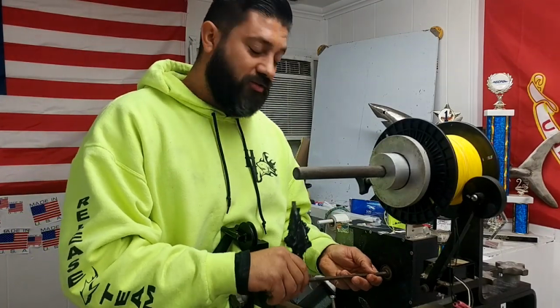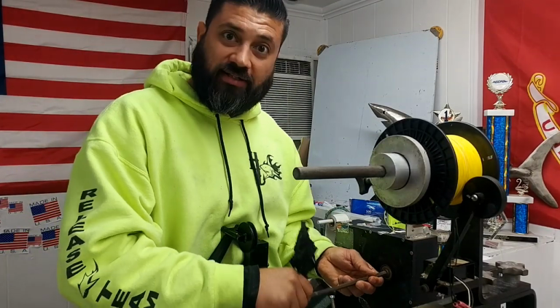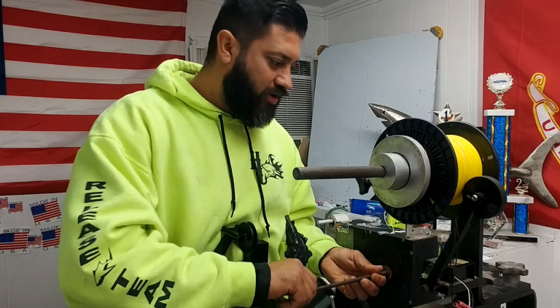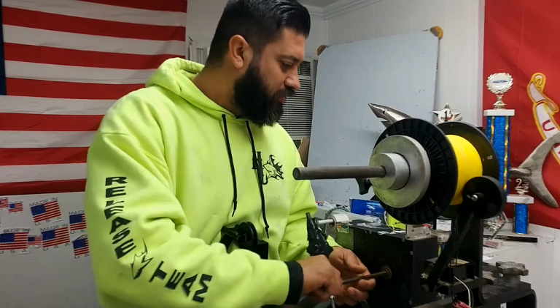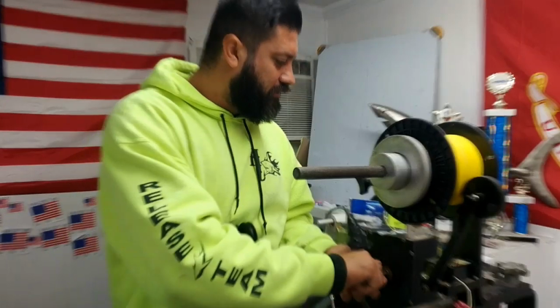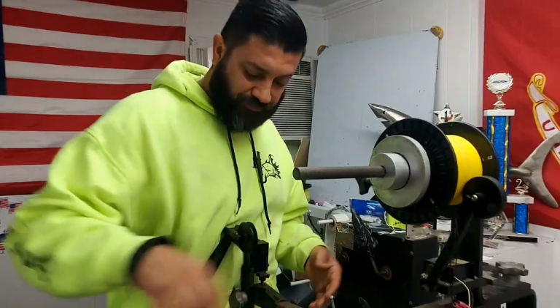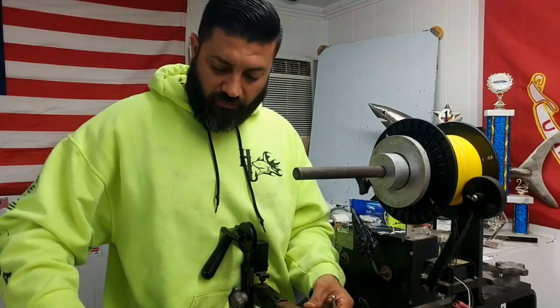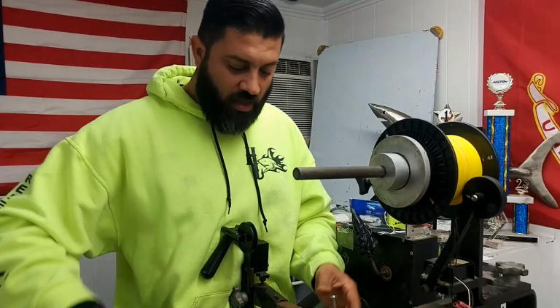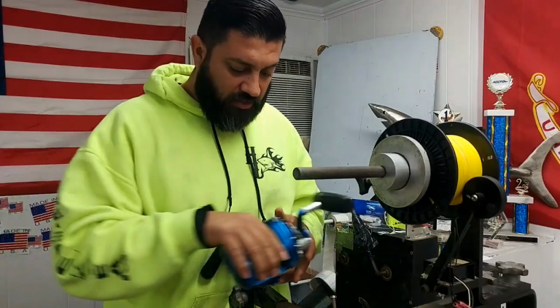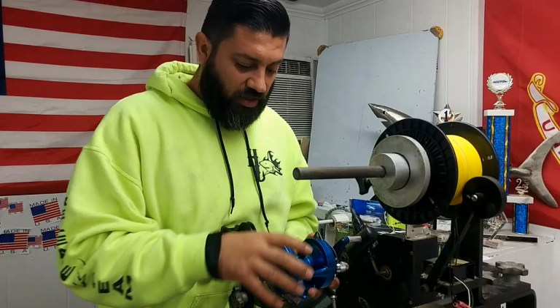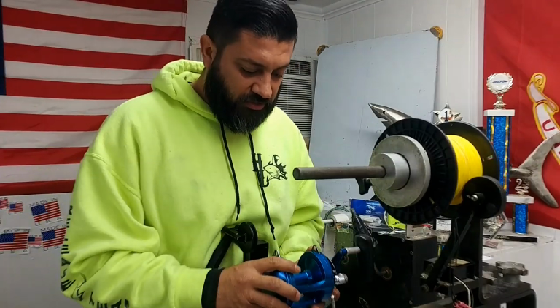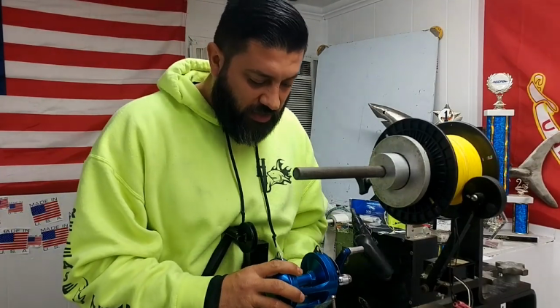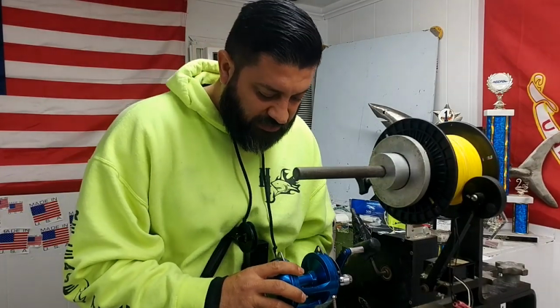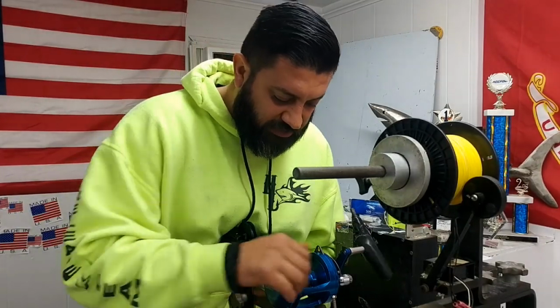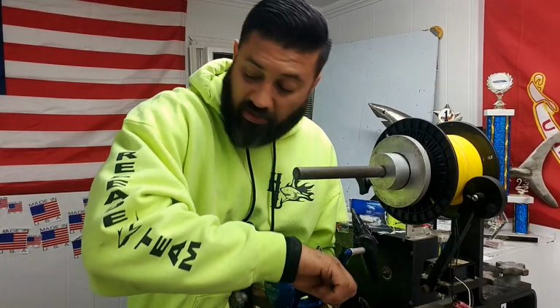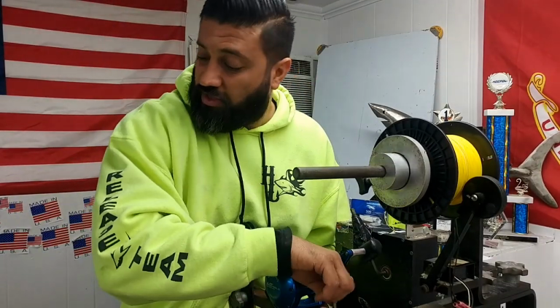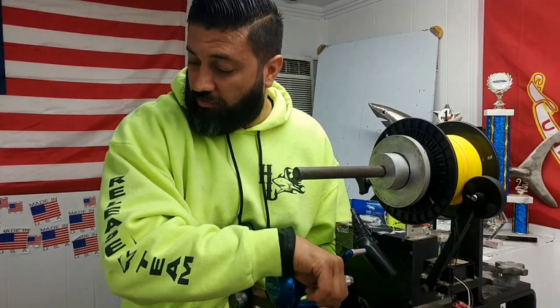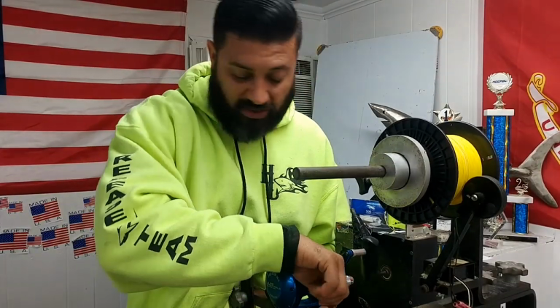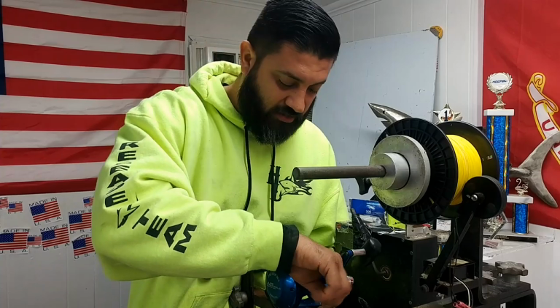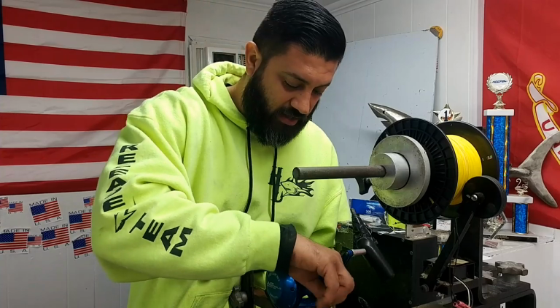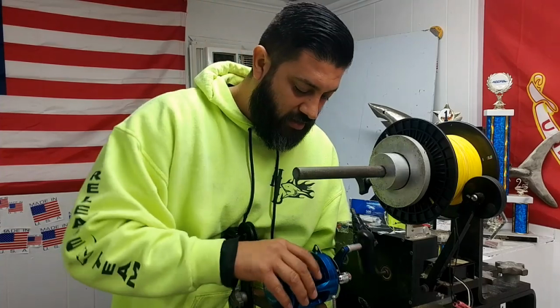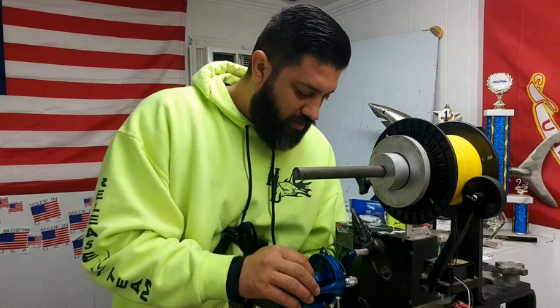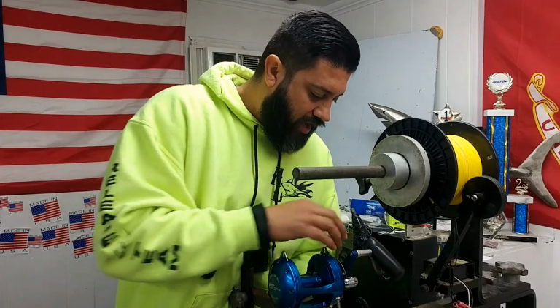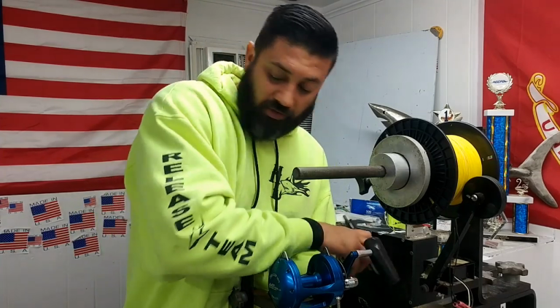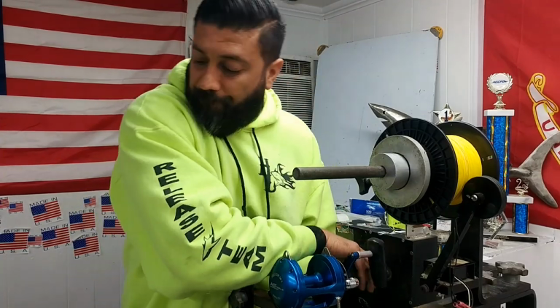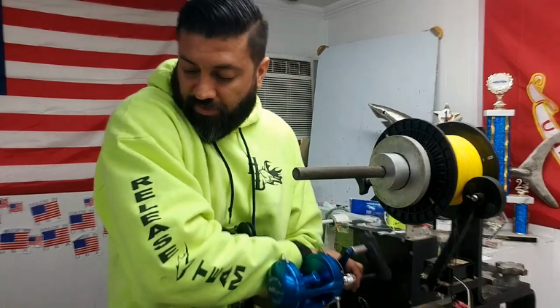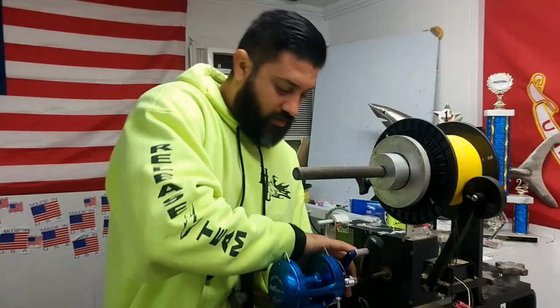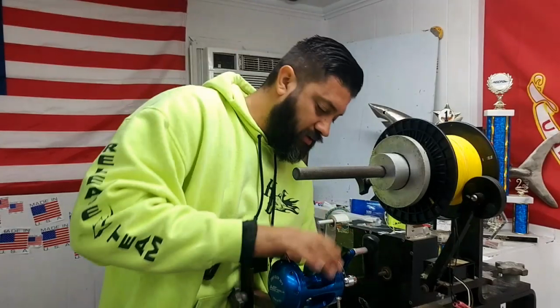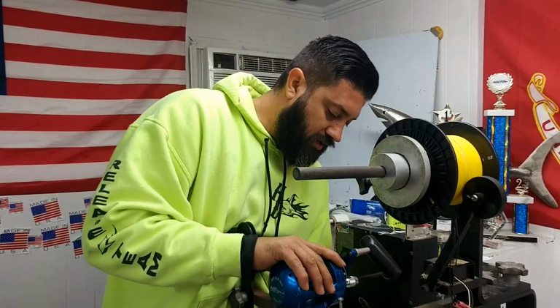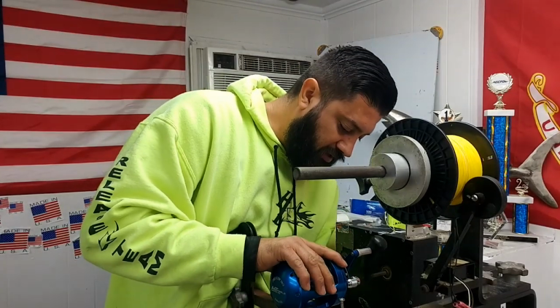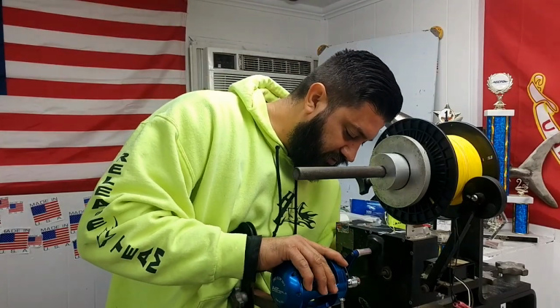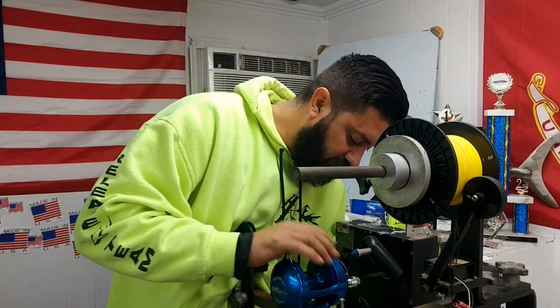I'm going to zero that out so it's ready to go, and get this 30 set up. This also gives us a chance to see how much line we actually had on that Daiwa in comparison.